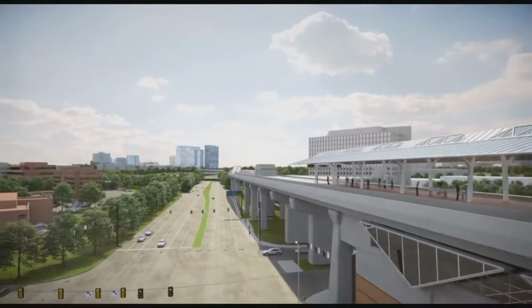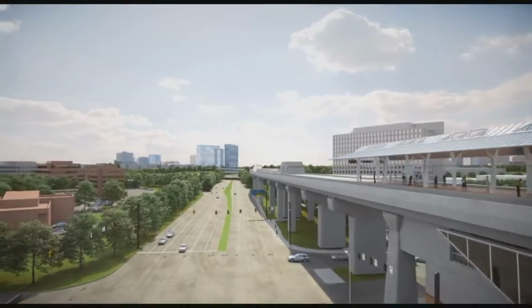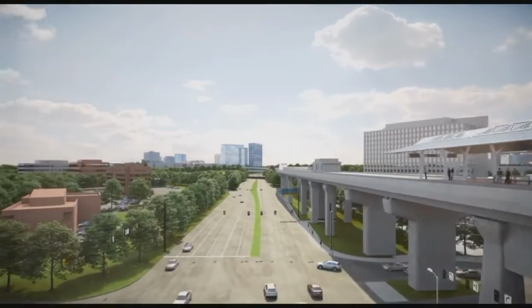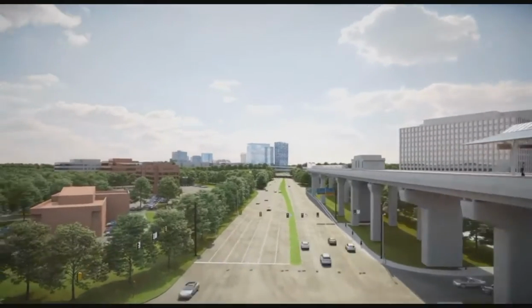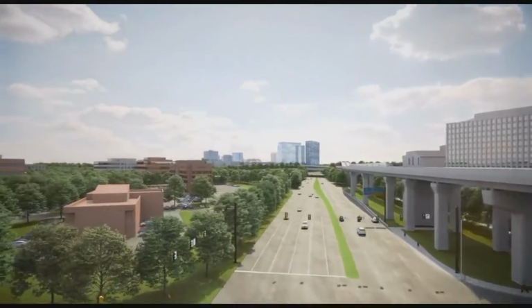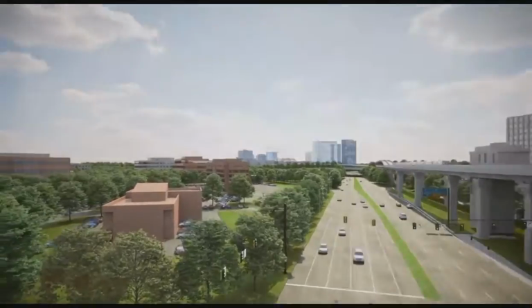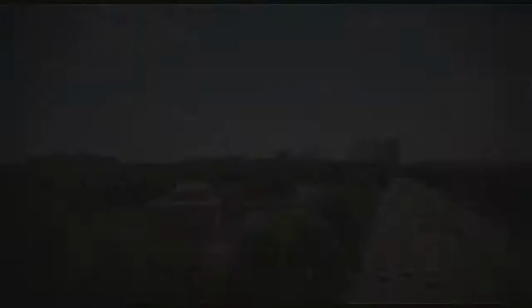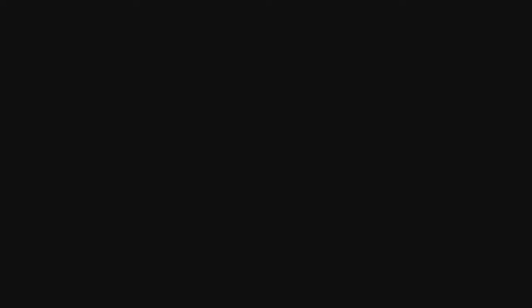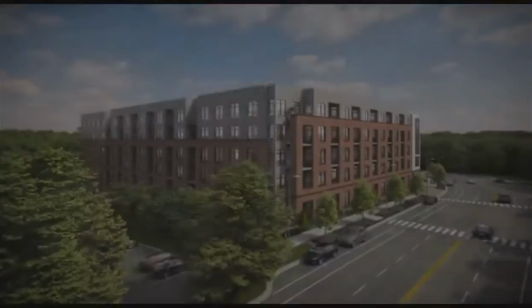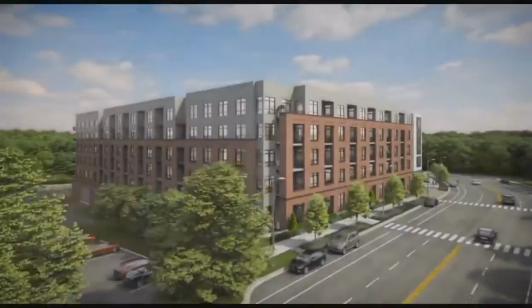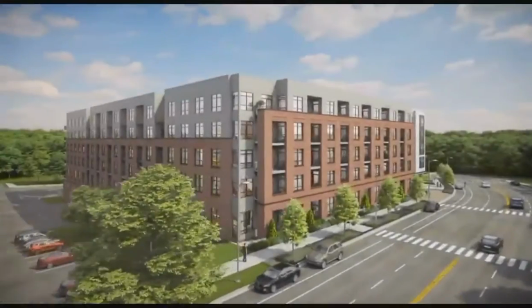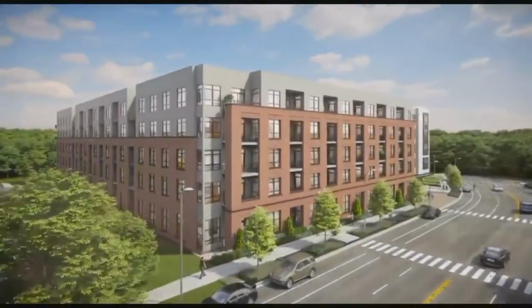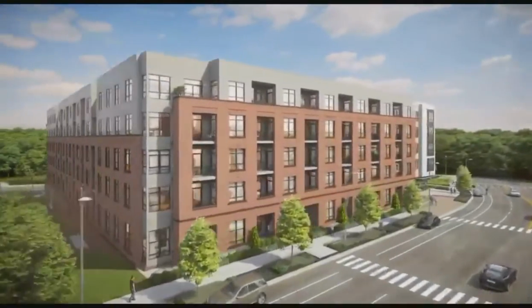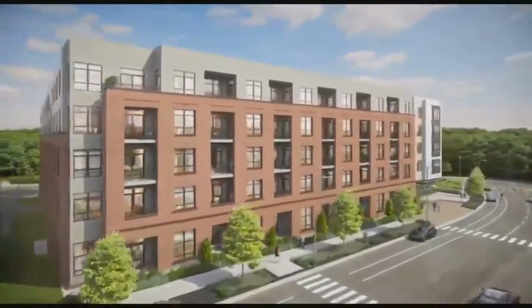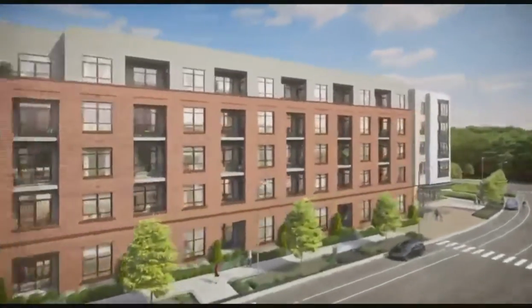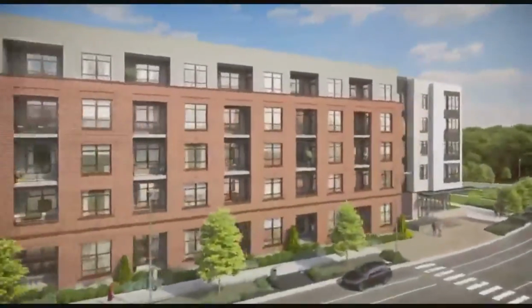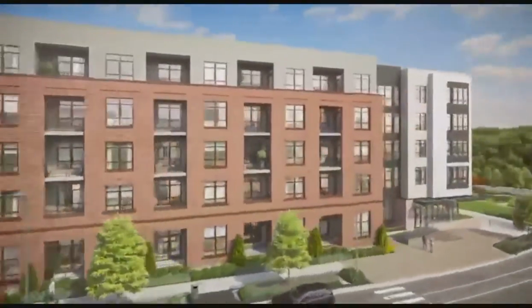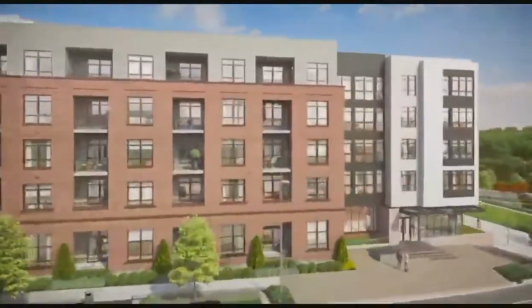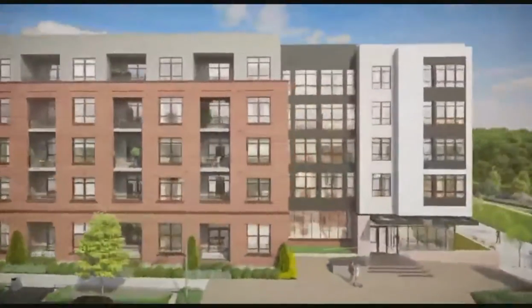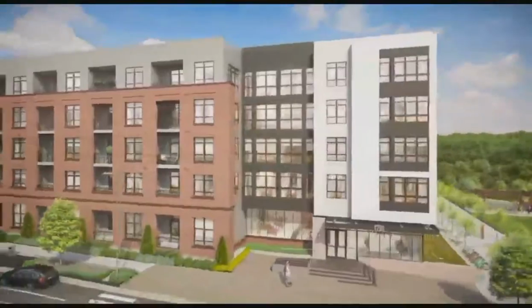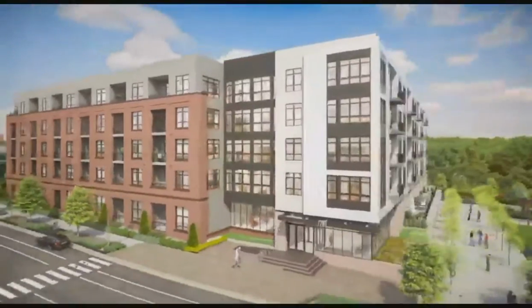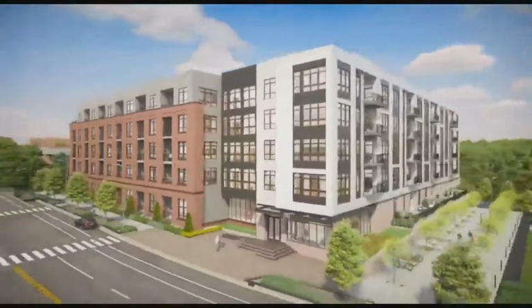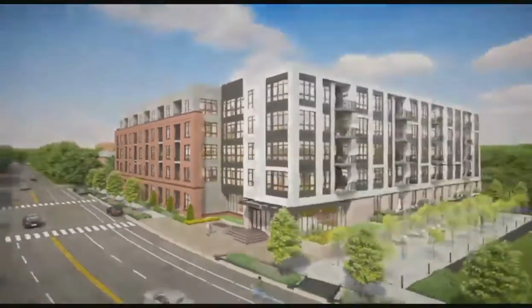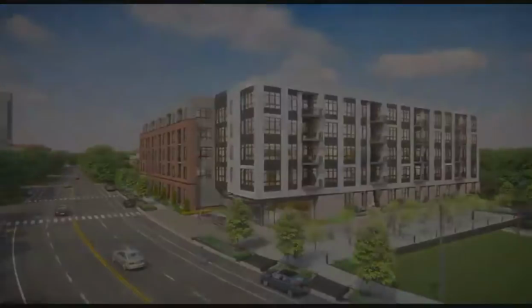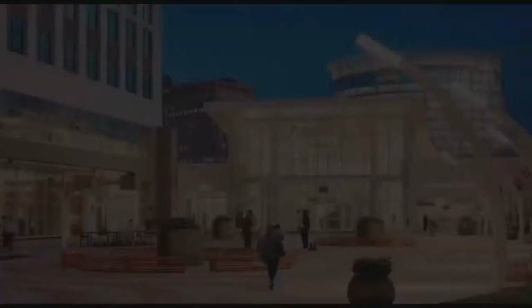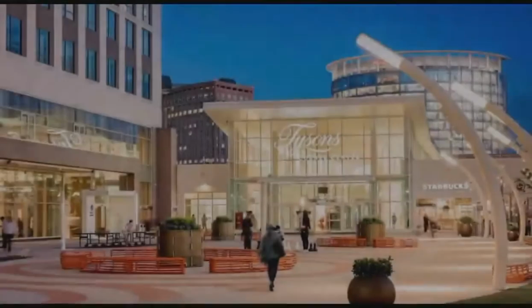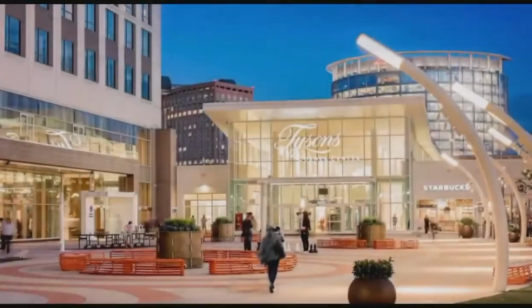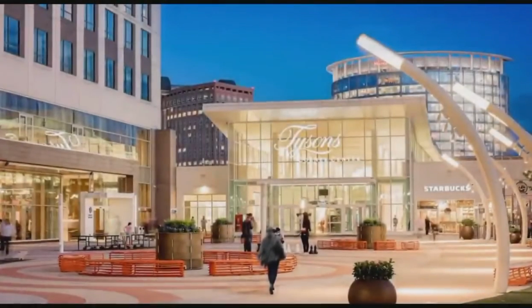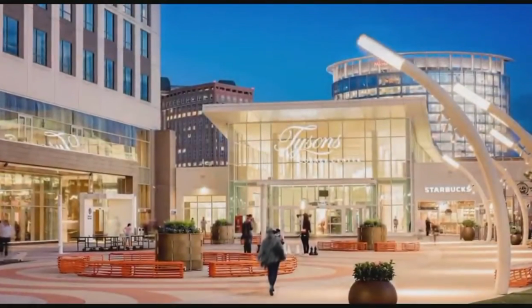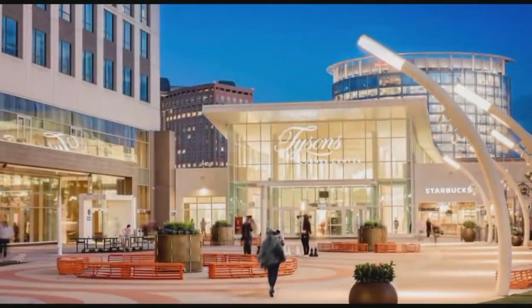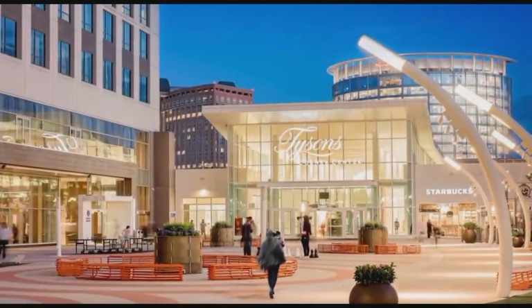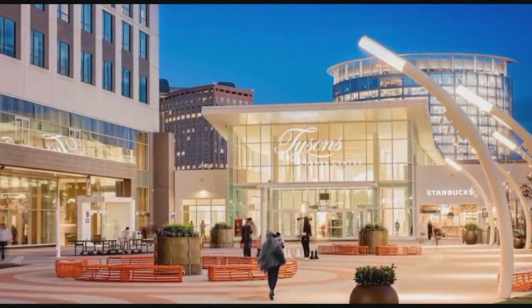This is an incredible opportunity to be in on all the action here in Tysons and get the benefit of McLean Metro, Capital One Center, and of course Tysons Corner Center and Galleria.